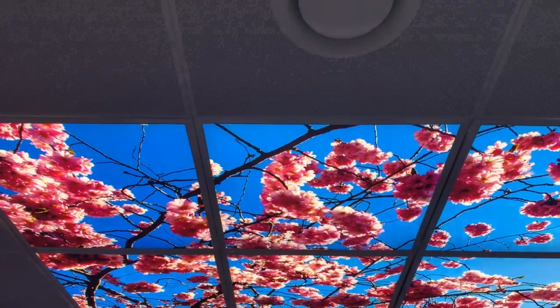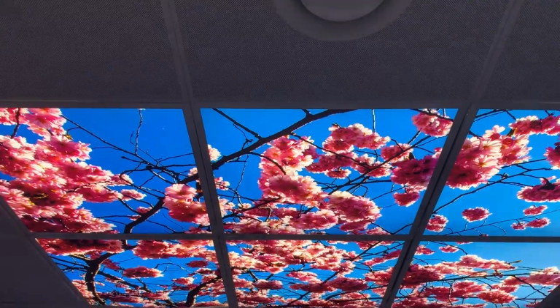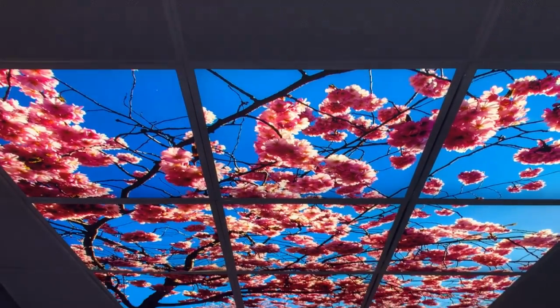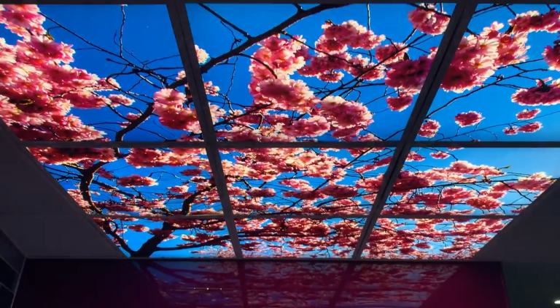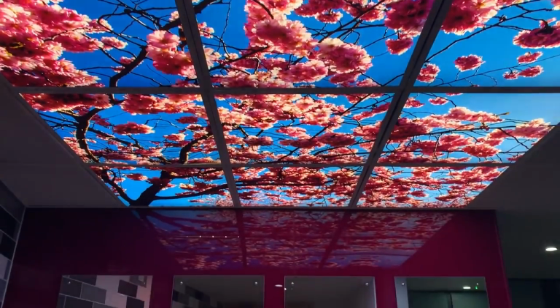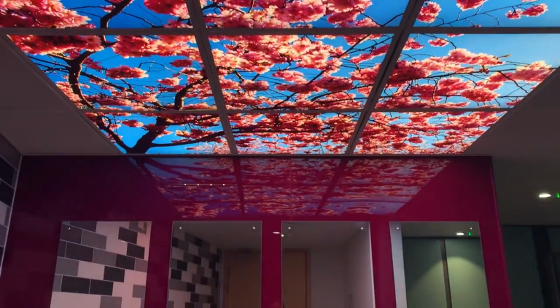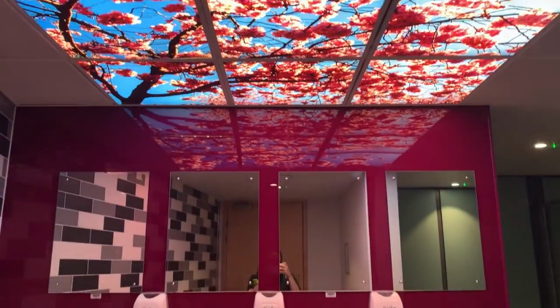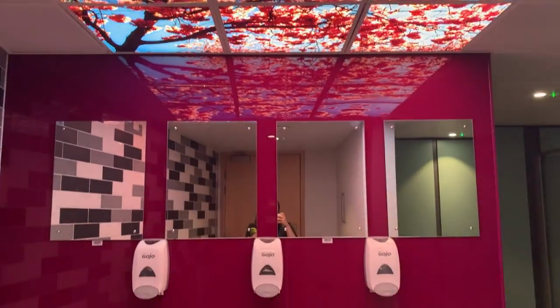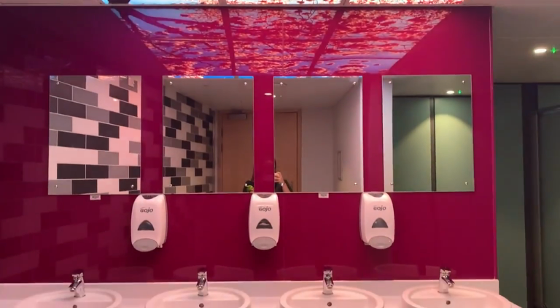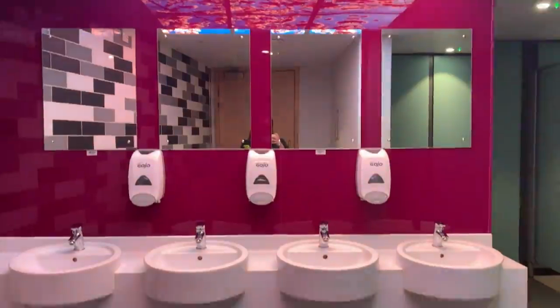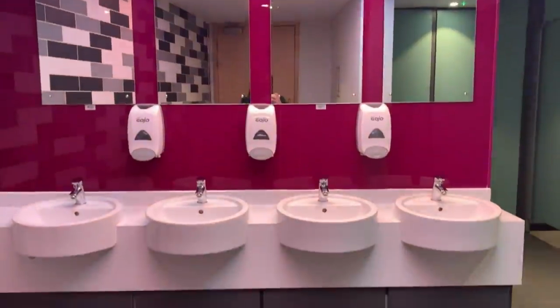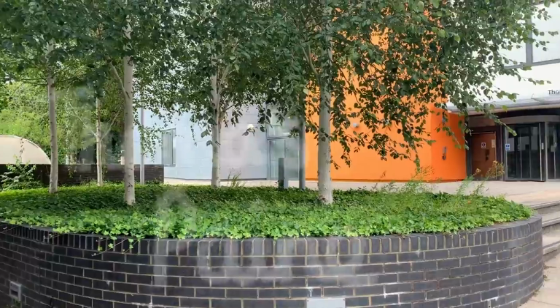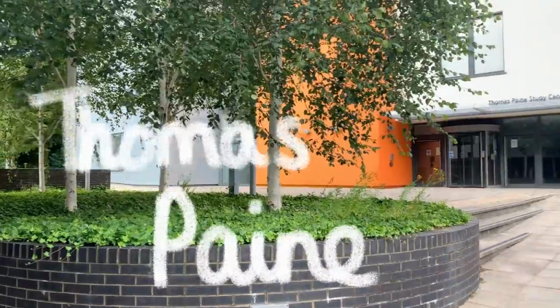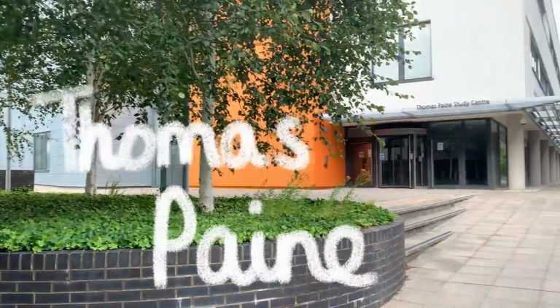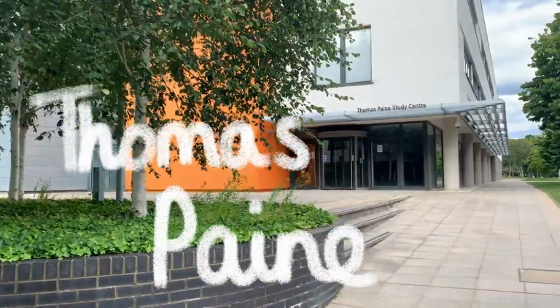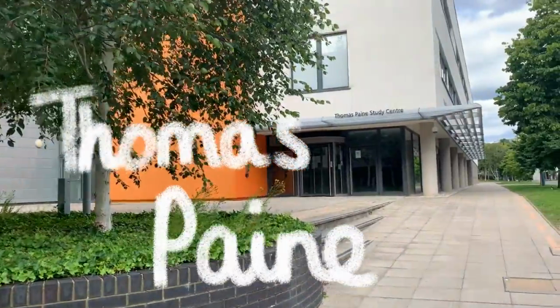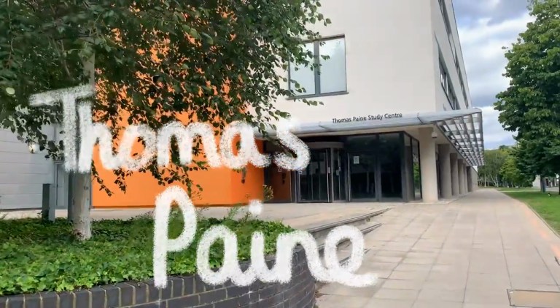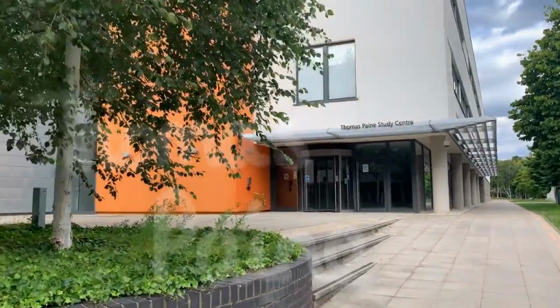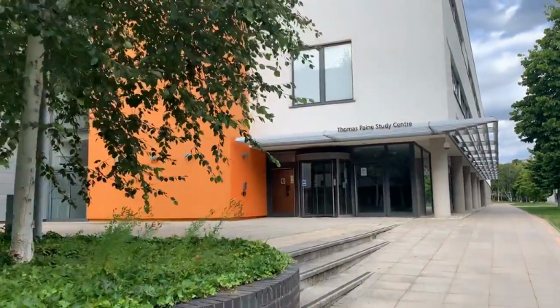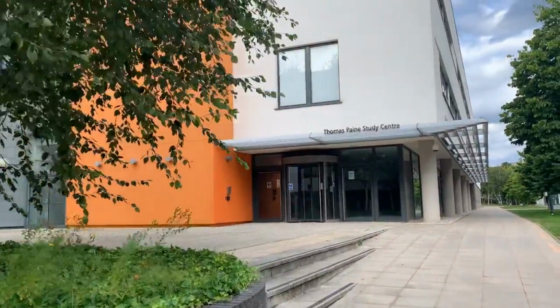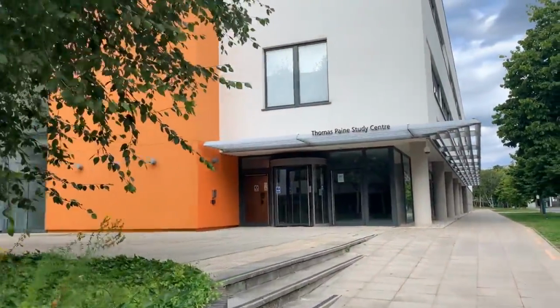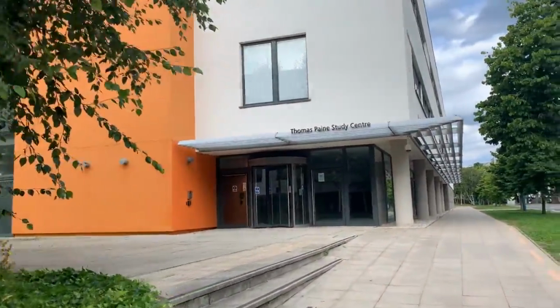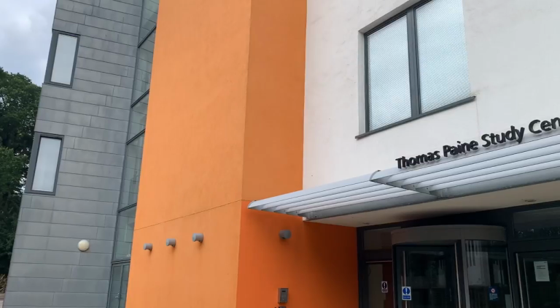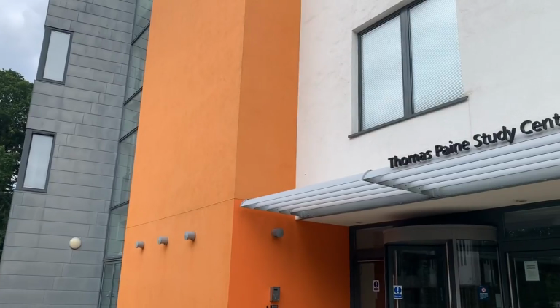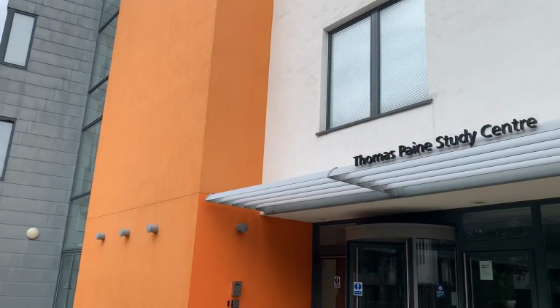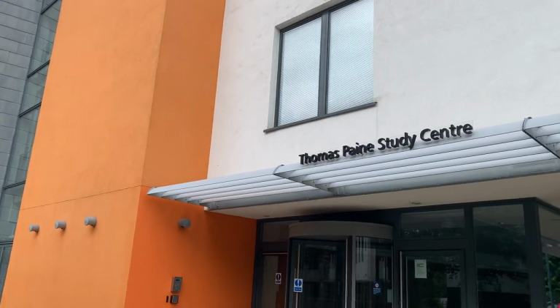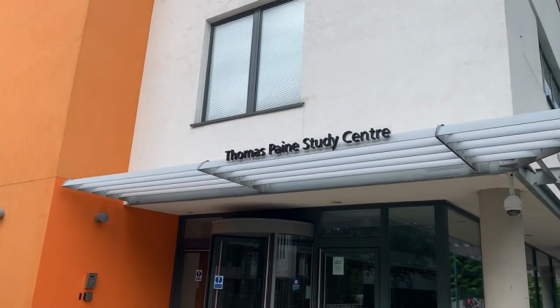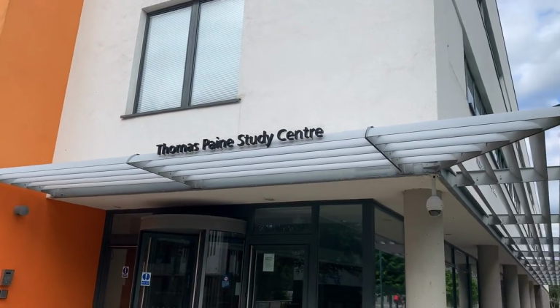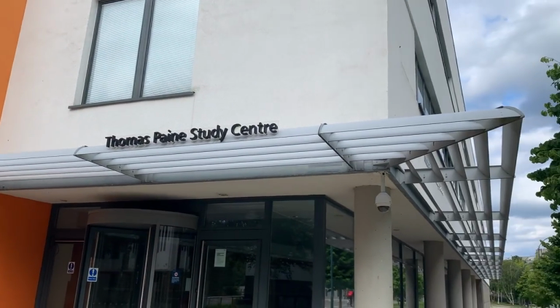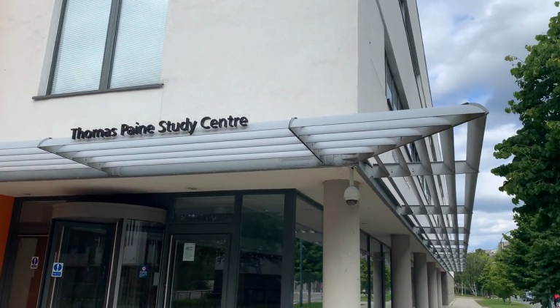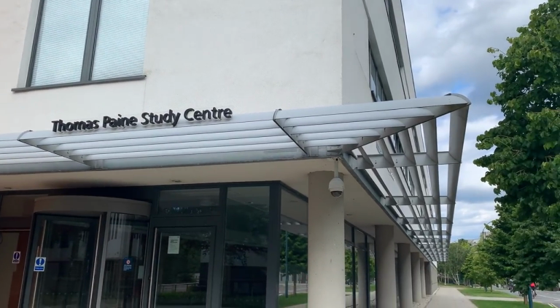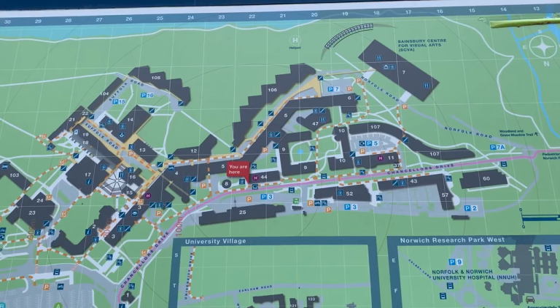Also, how fancy are these toilets? And then we've got Thomas Paine Study Centre — I had quite a lot of lectures in here in my first year, and there were also quite a lot of welcome events and freshers events, for example pizza evenings, in here as well.